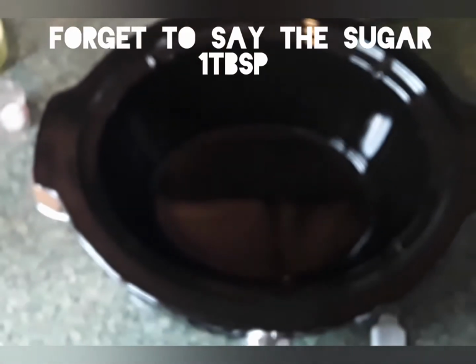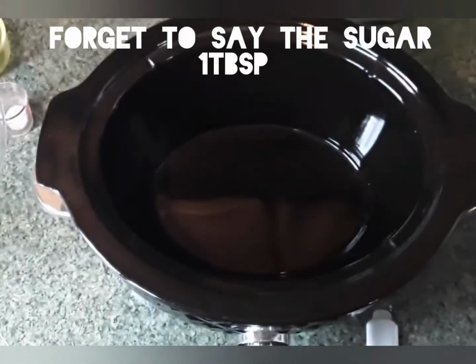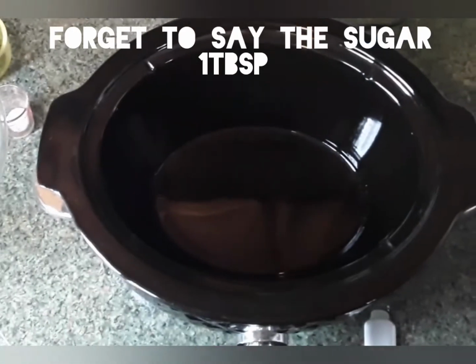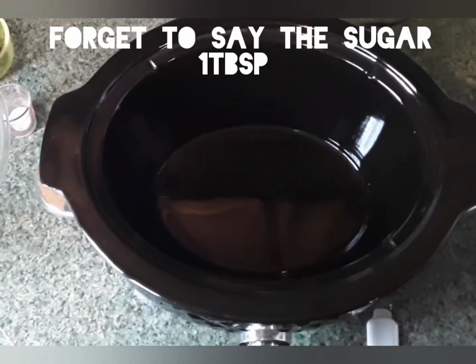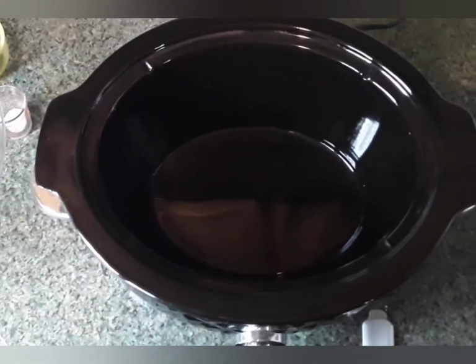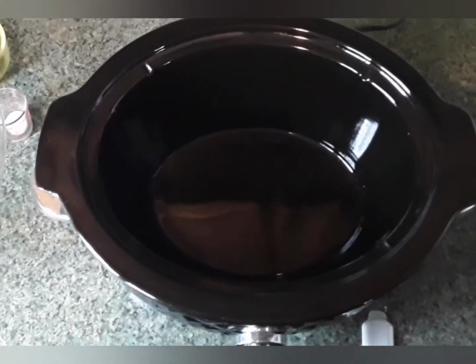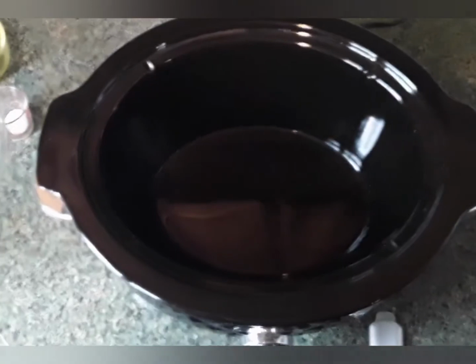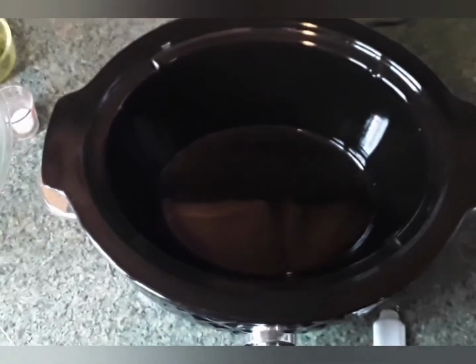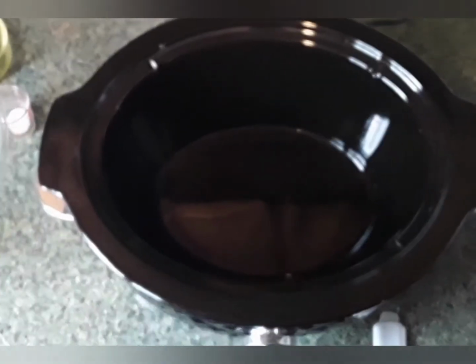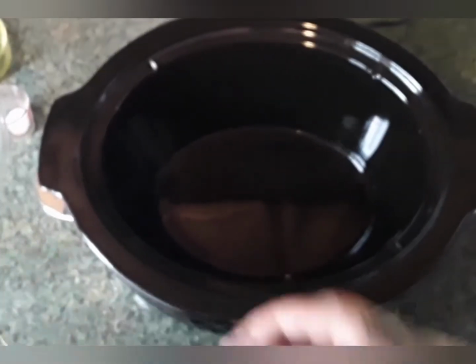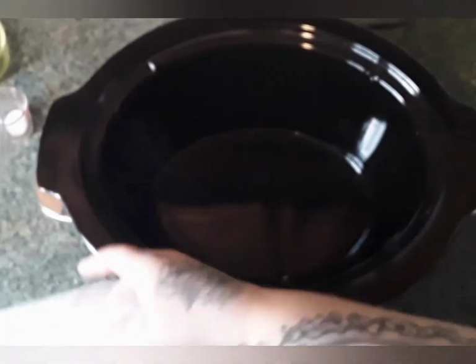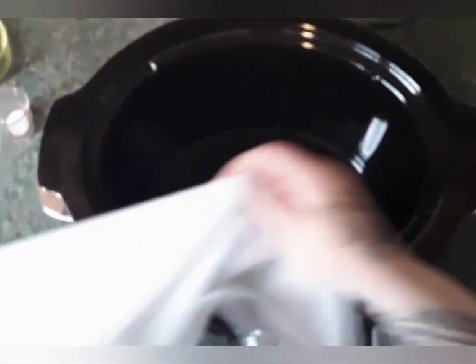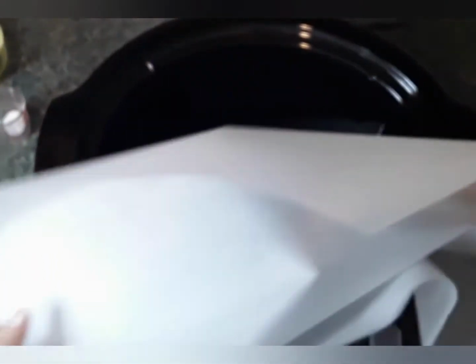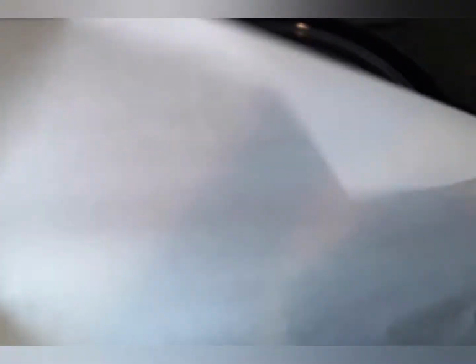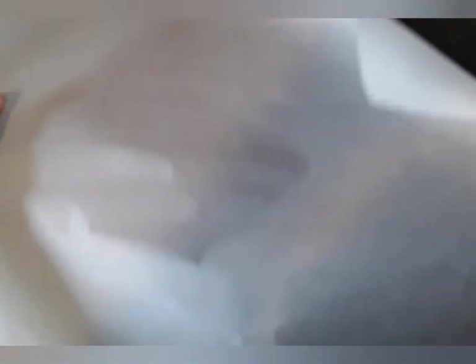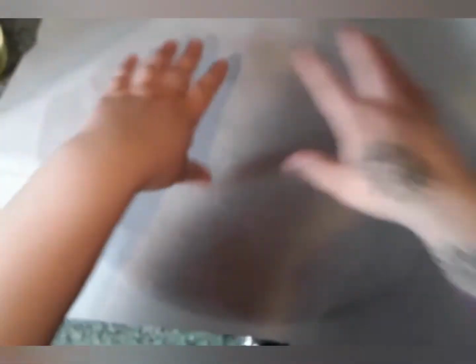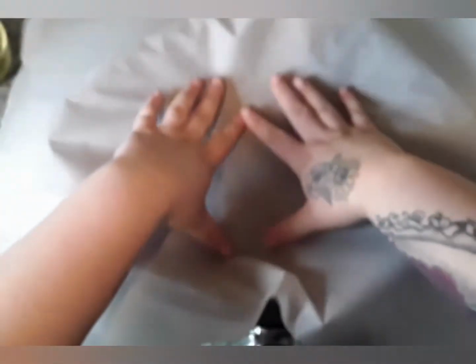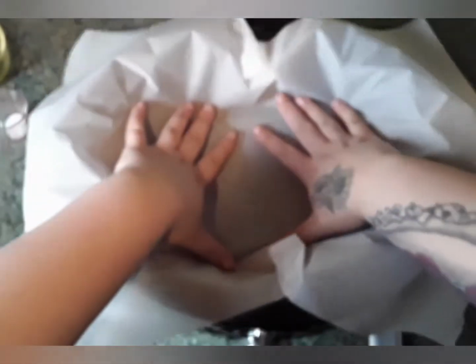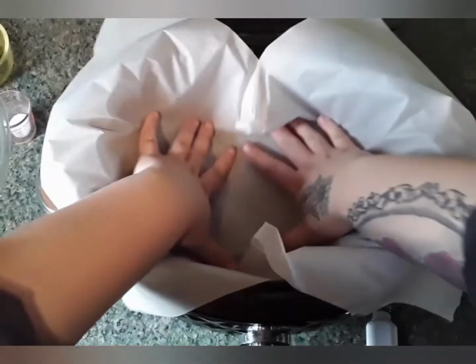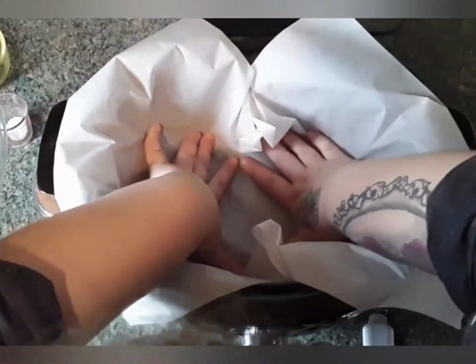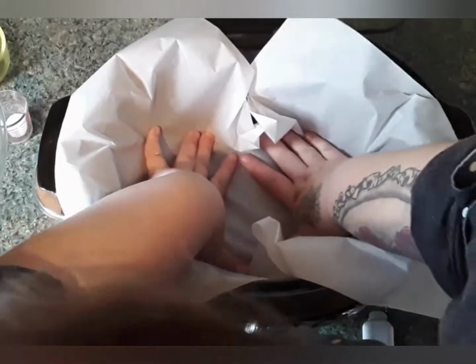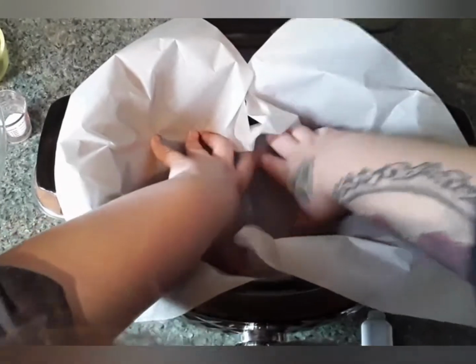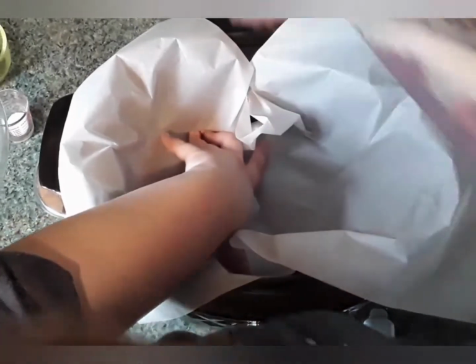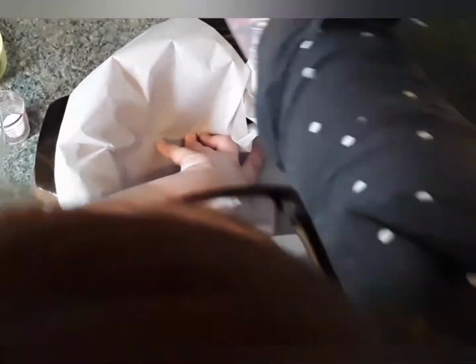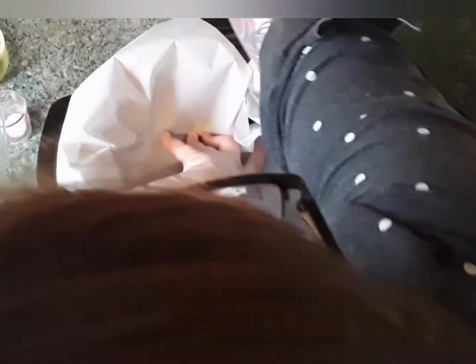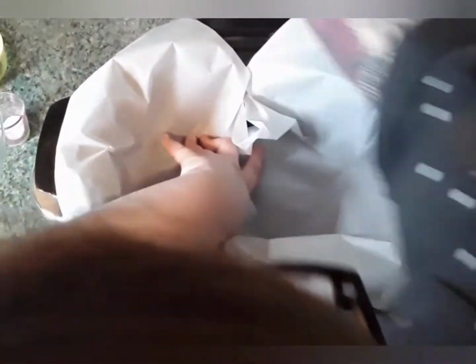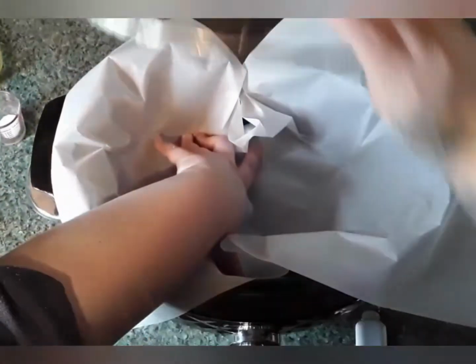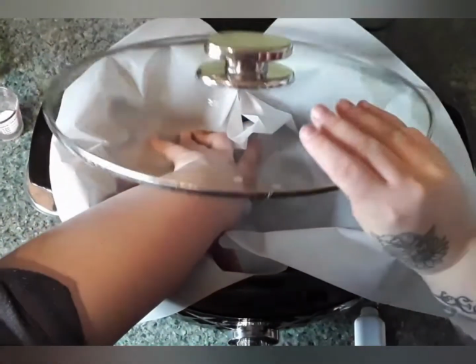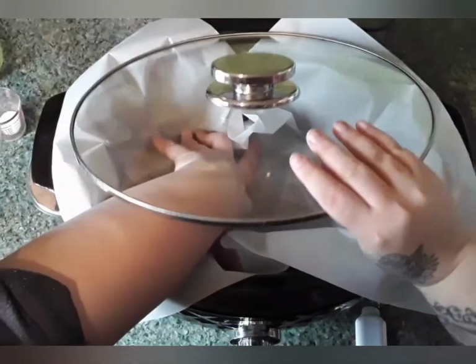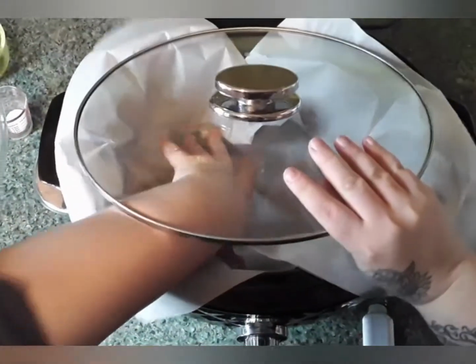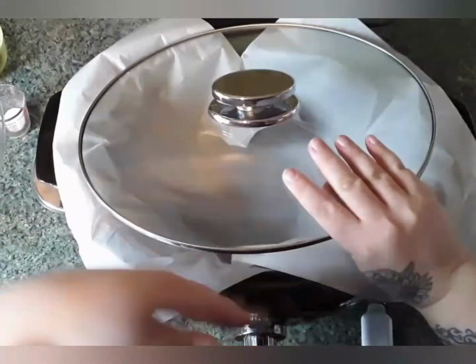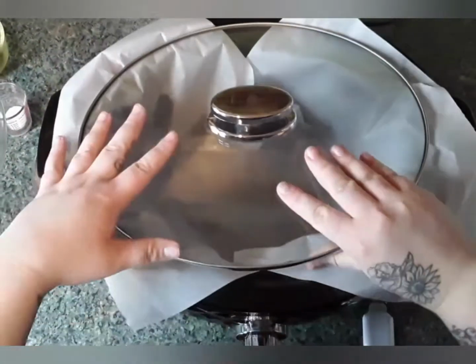First we're going to line our crock-pot with parchment paper. I have a big sheet here and I'm just going to press it down in and then simply take the lid and put it on over top.